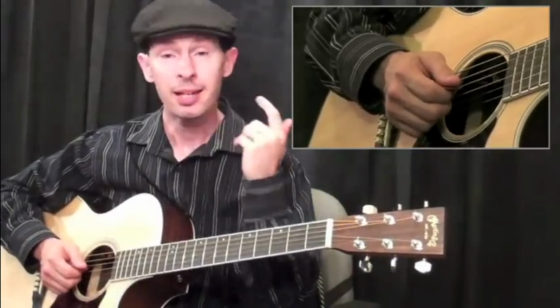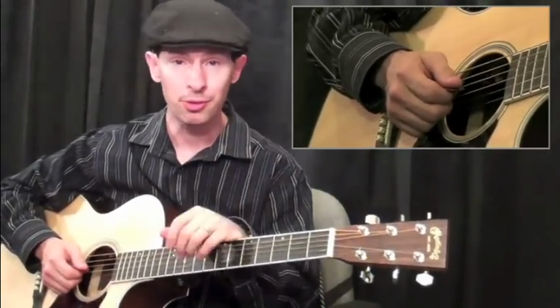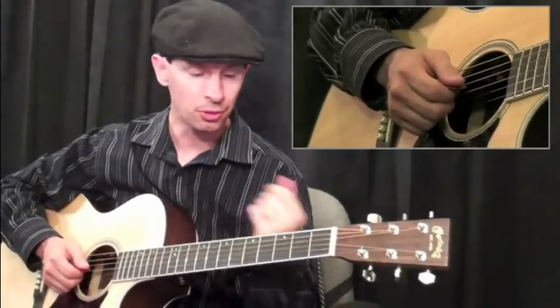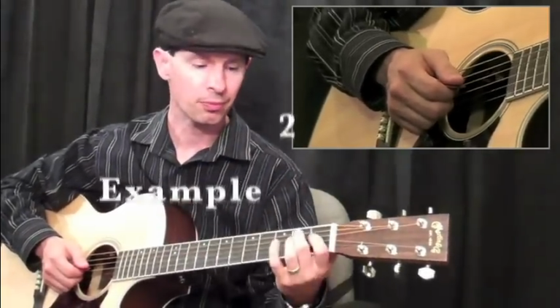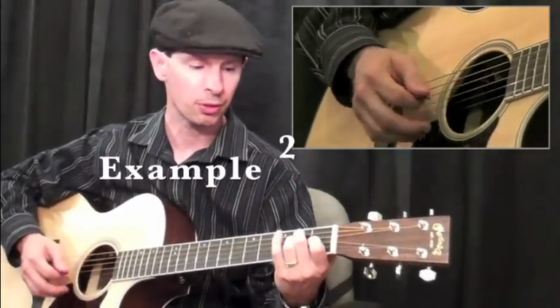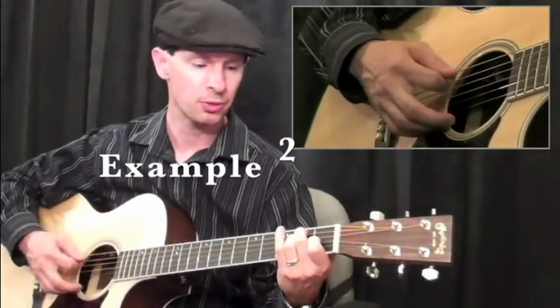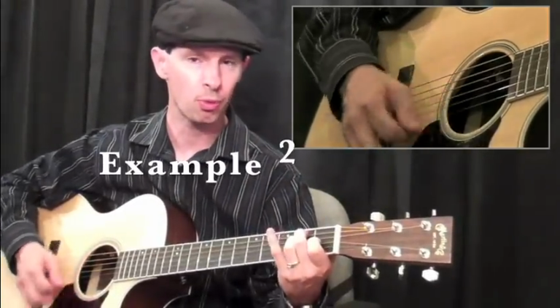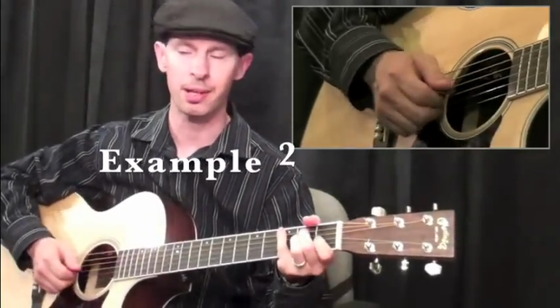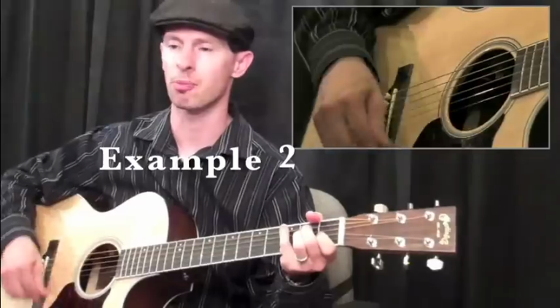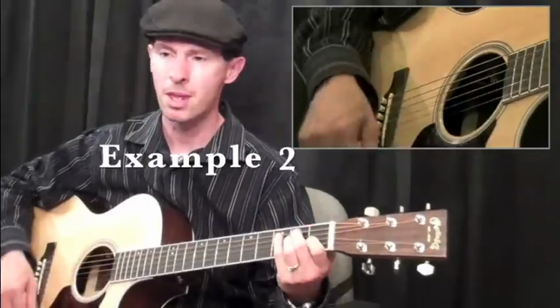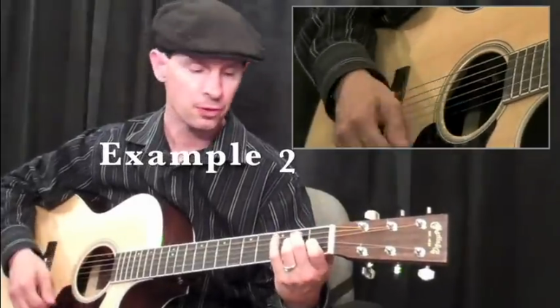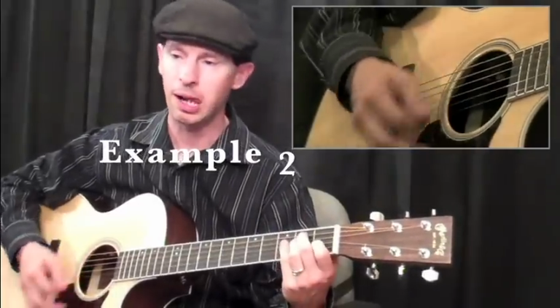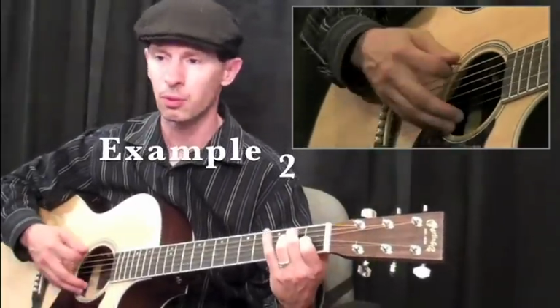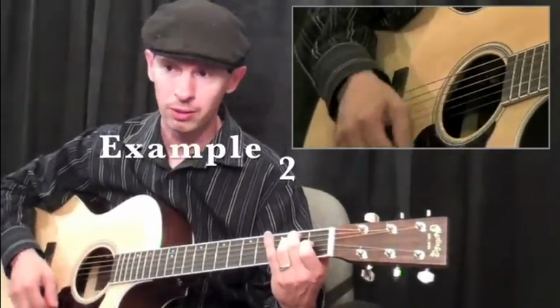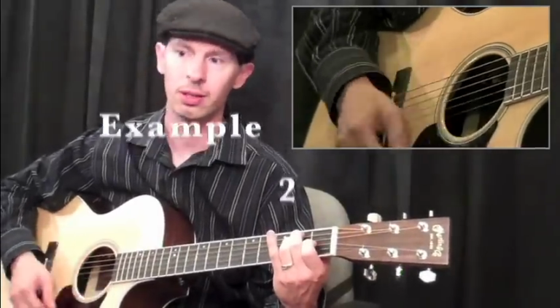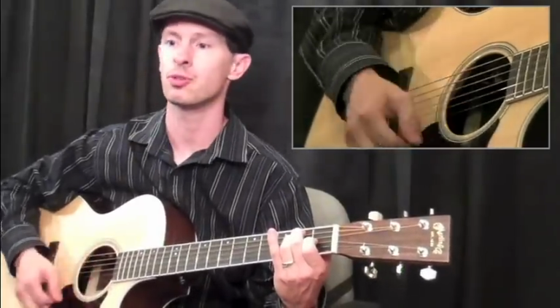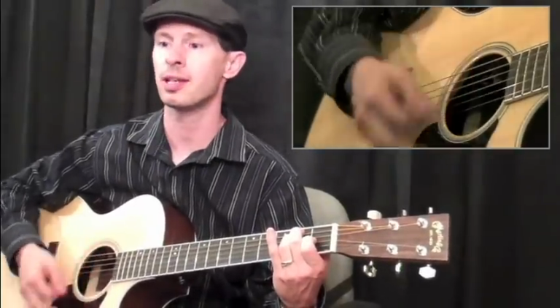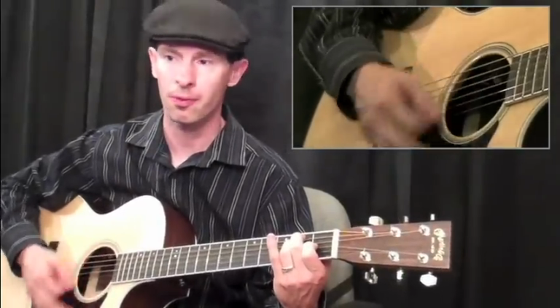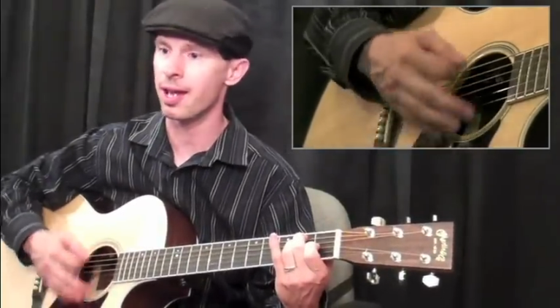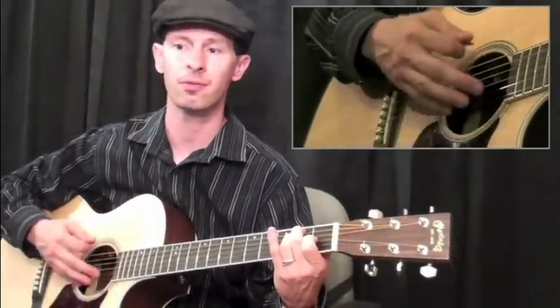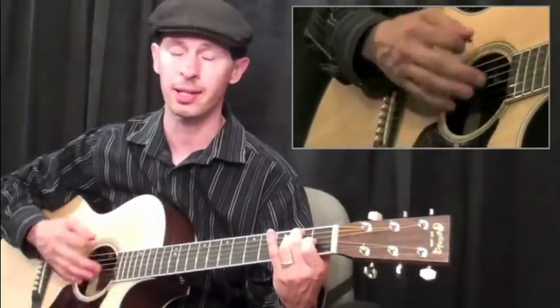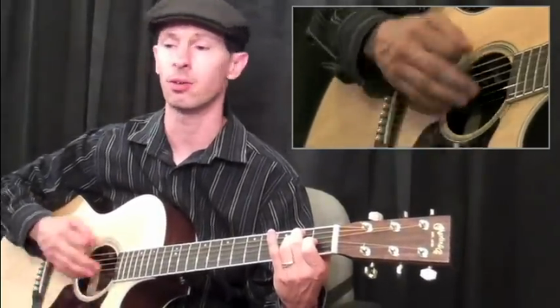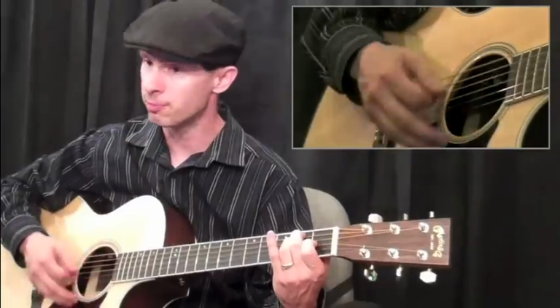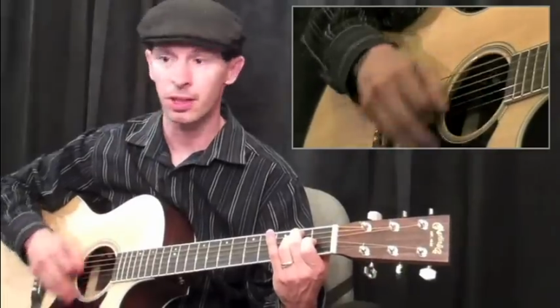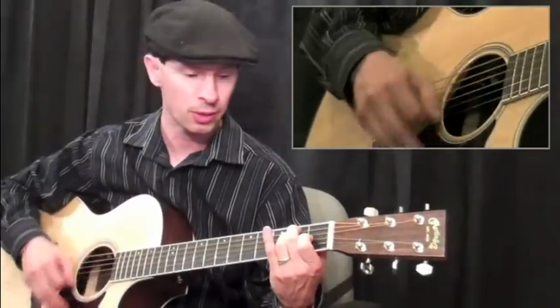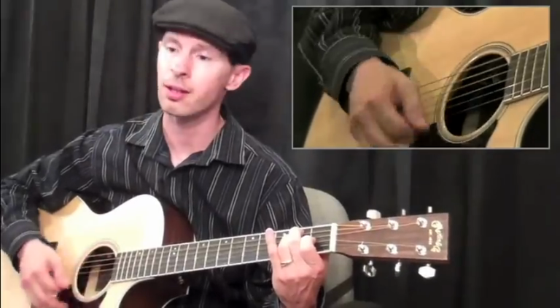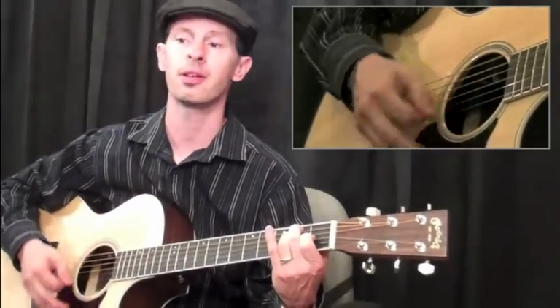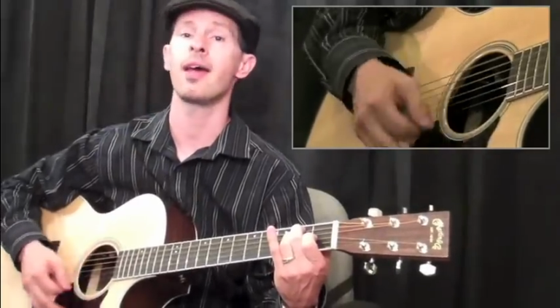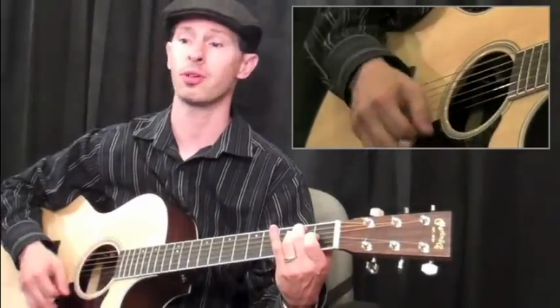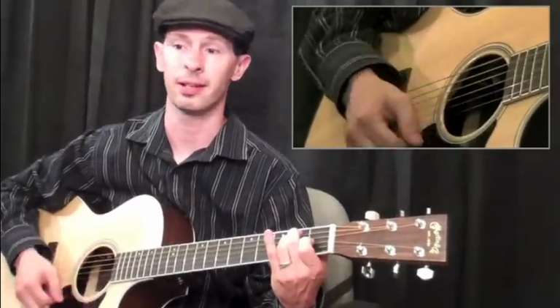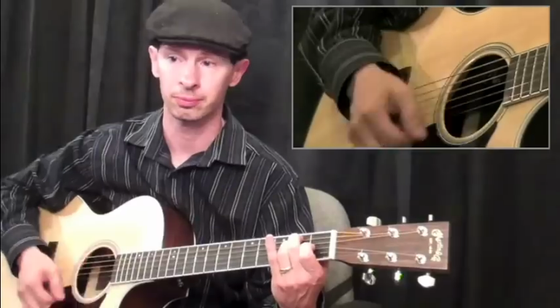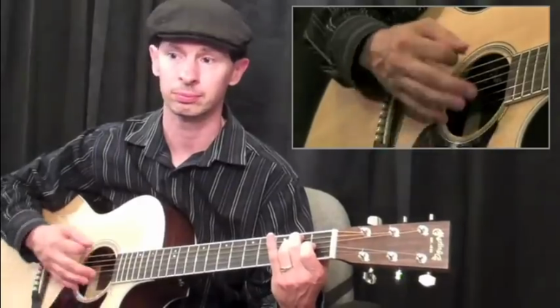Example two, we're going to do more syncopated strumming. This will be: one, a two-E, three-E, four-E. One, a two-E, three-E, four-E. One, a two-E, two-E, one-E, three-E, four-E.